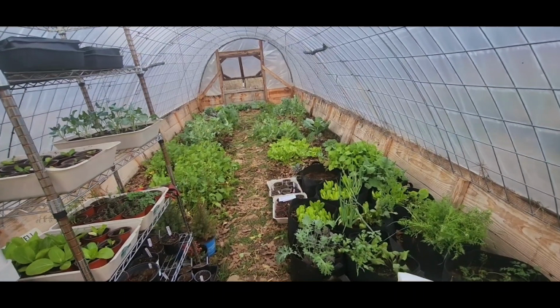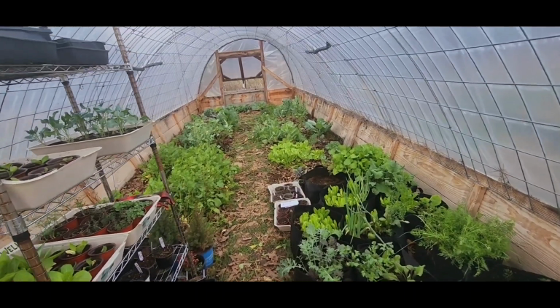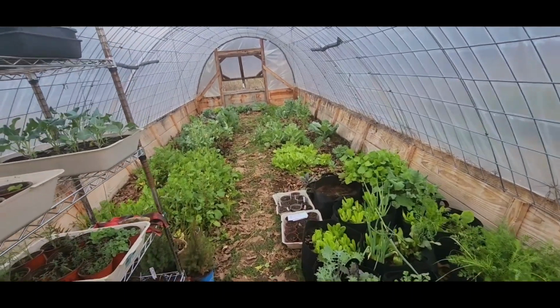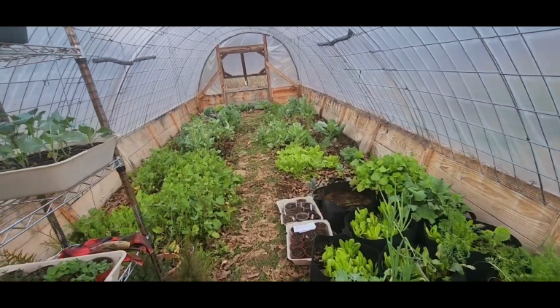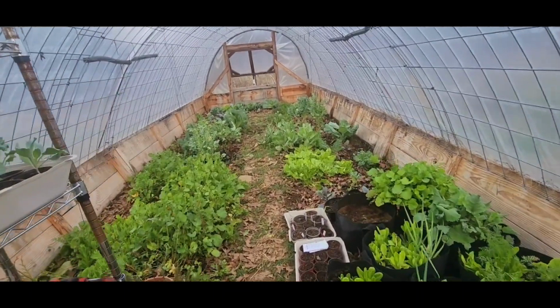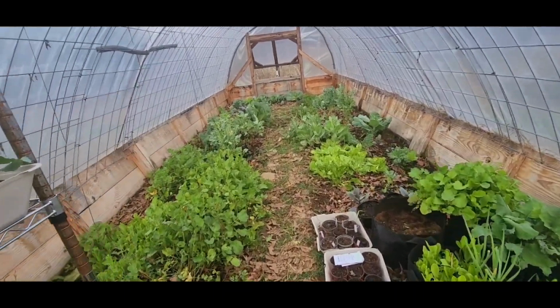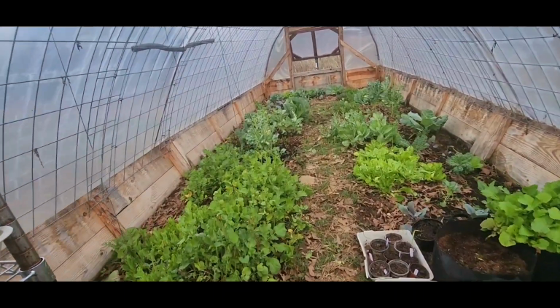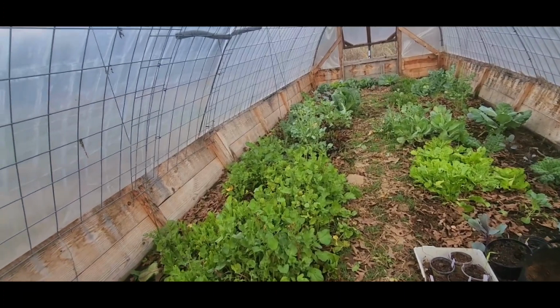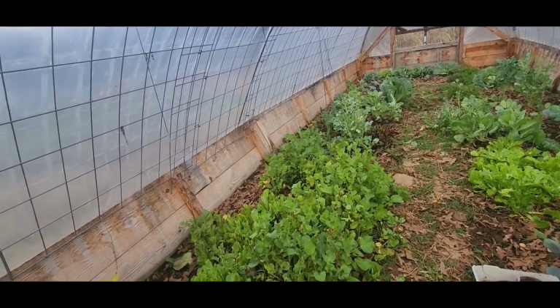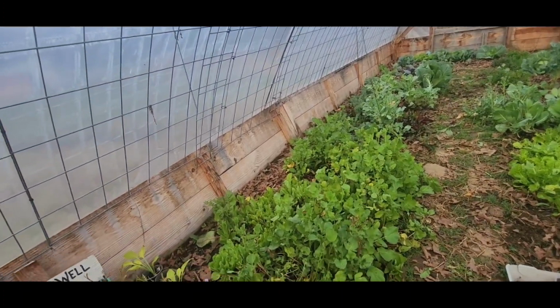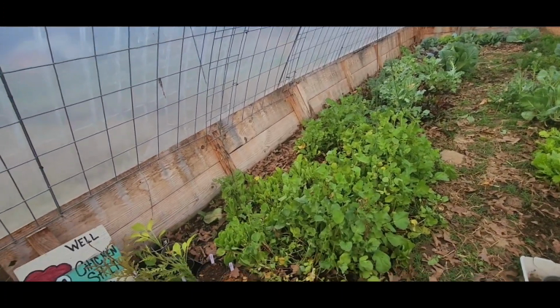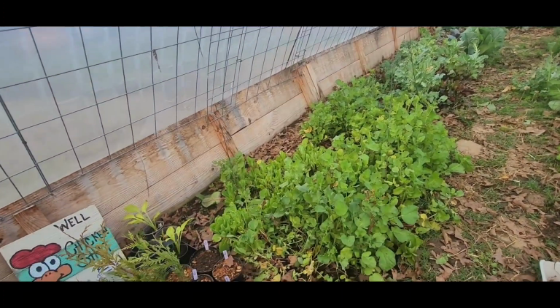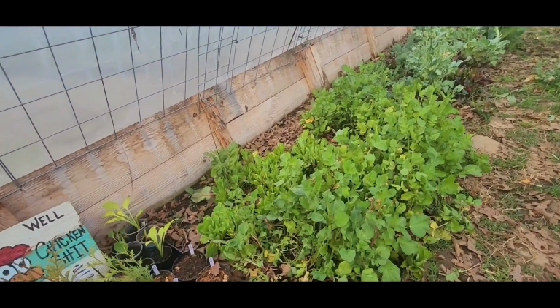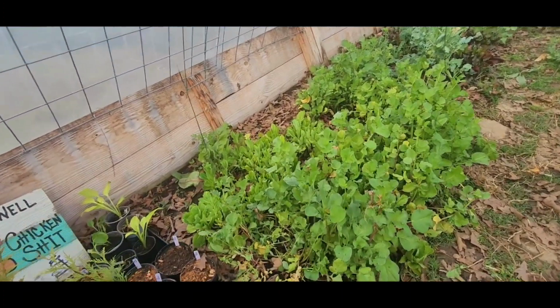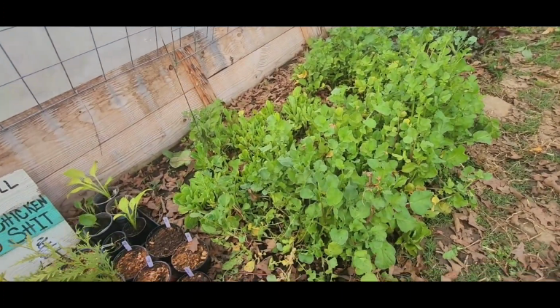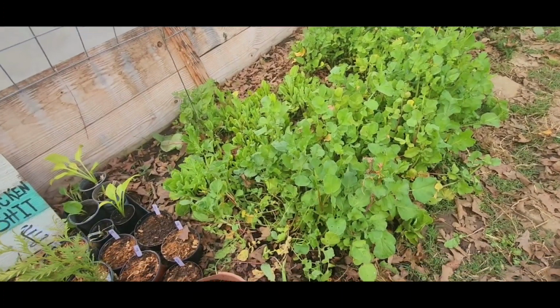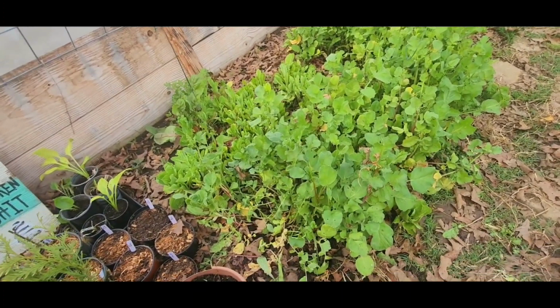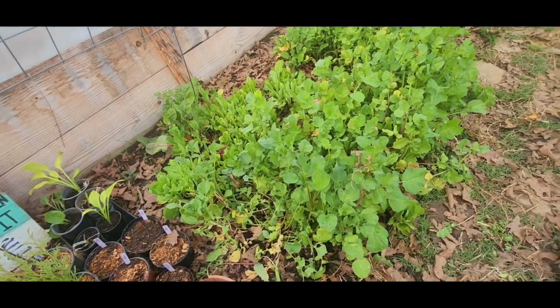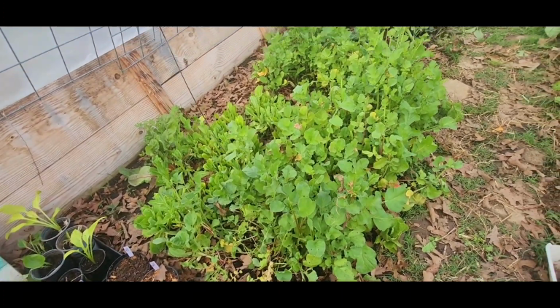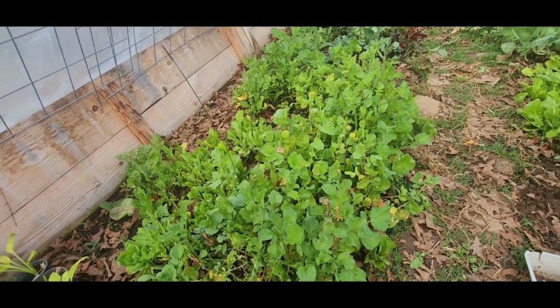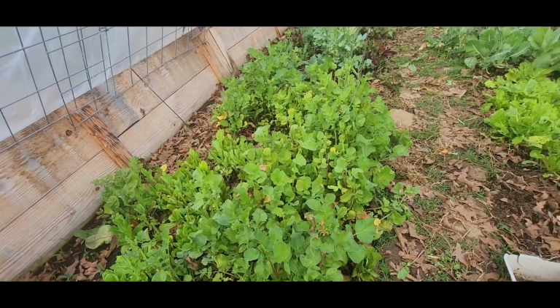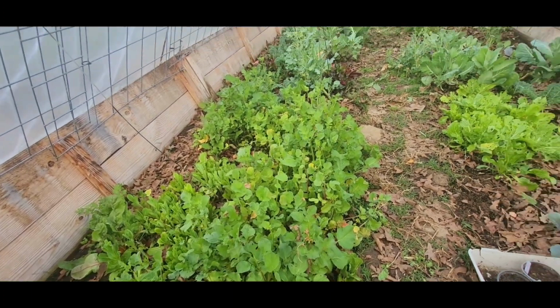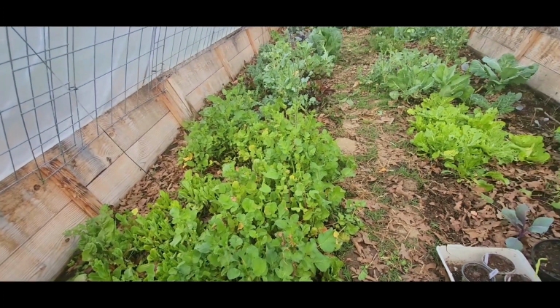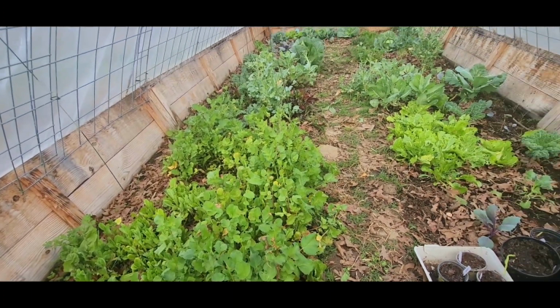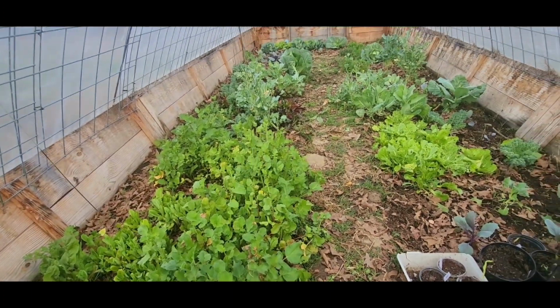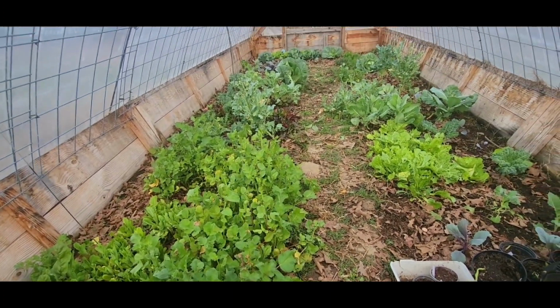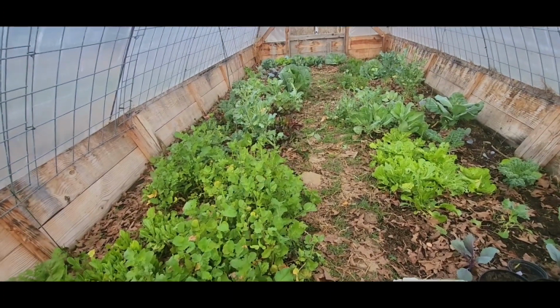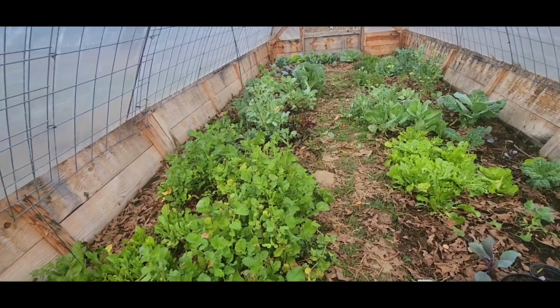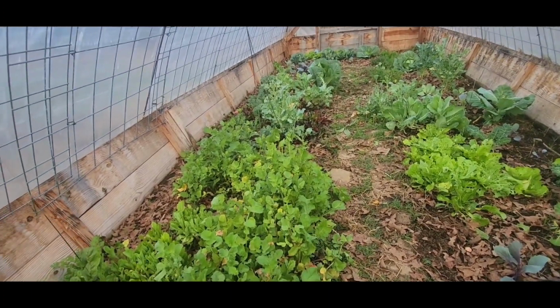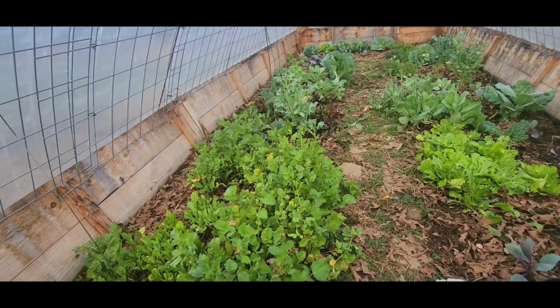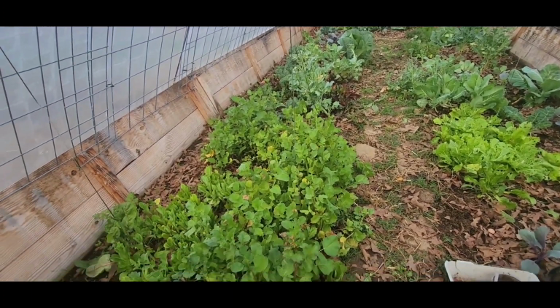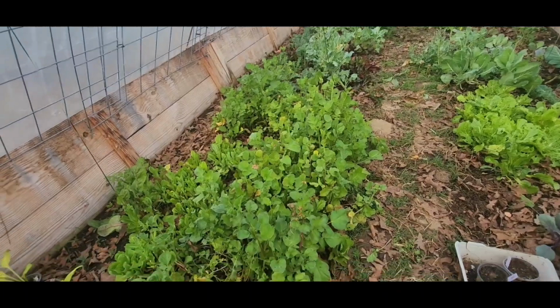I'm coming out to the greenhouse to find some ingredients to go in our beef stew for today. So typically we use a little bit of meat, especially with the grocery prices lately, and then I add a ton of vegetables.